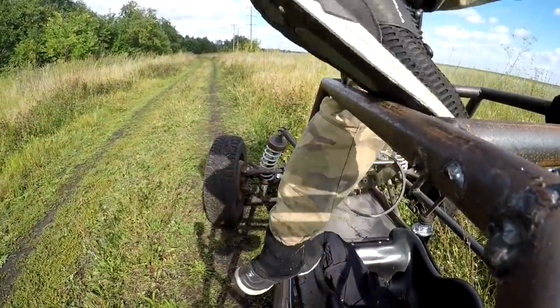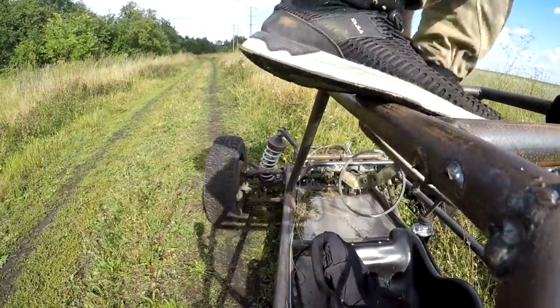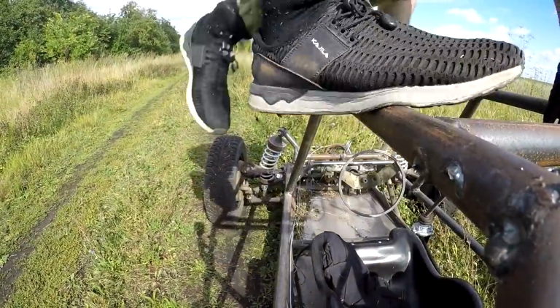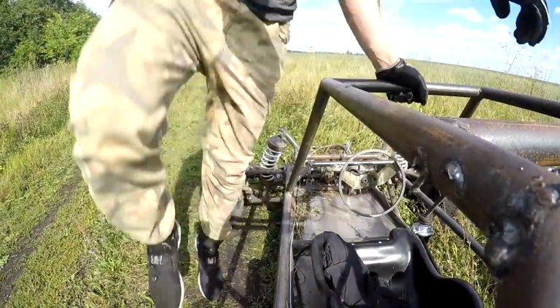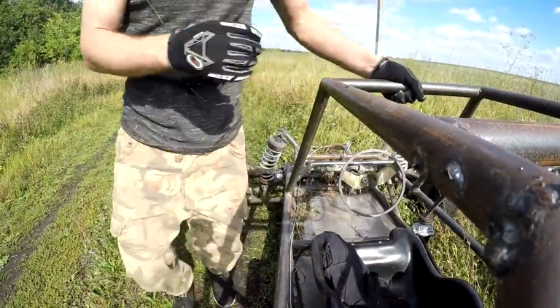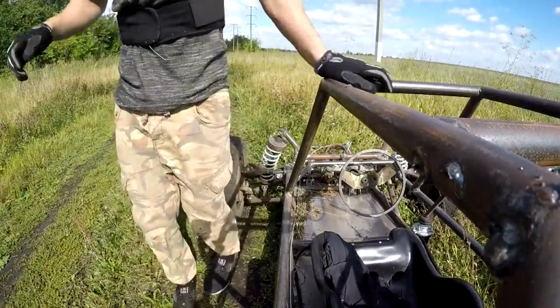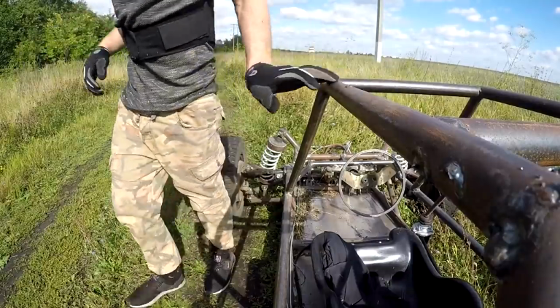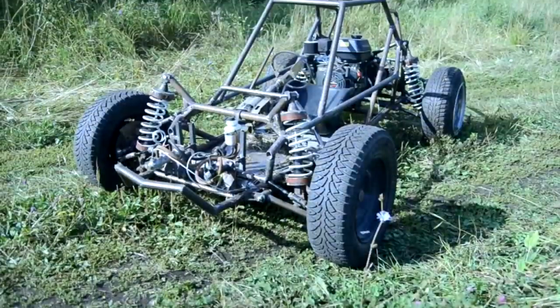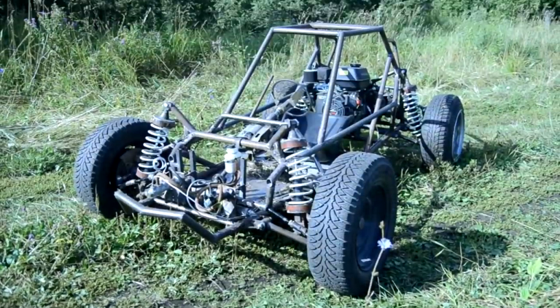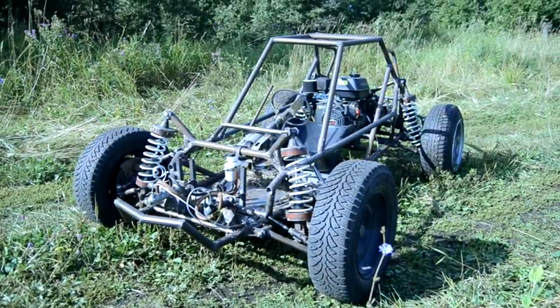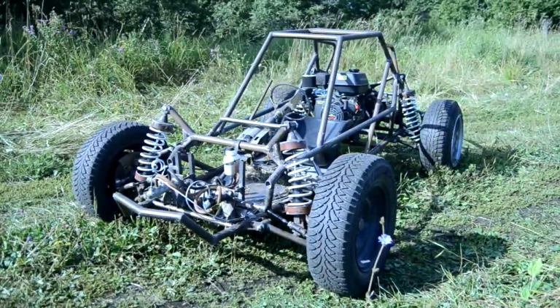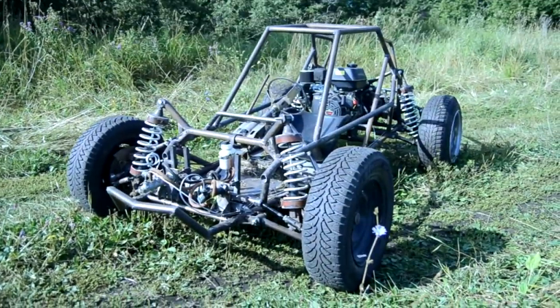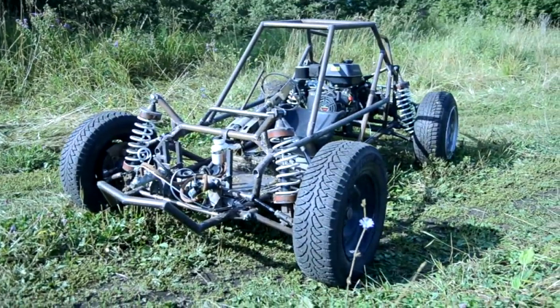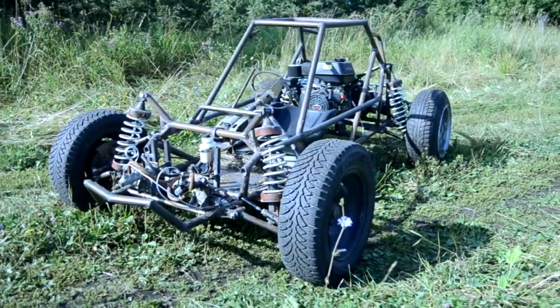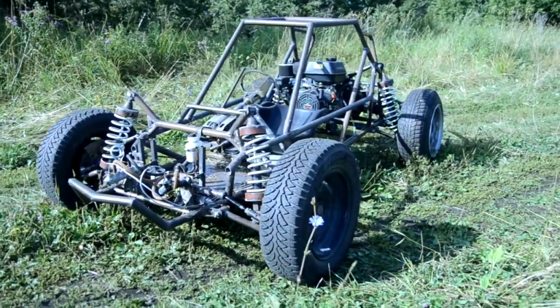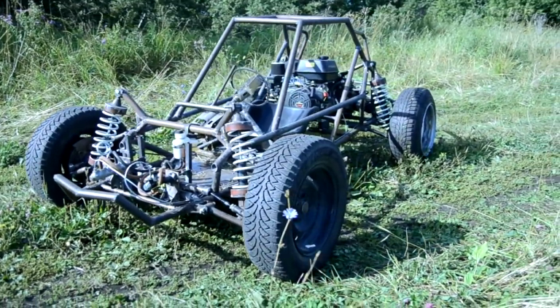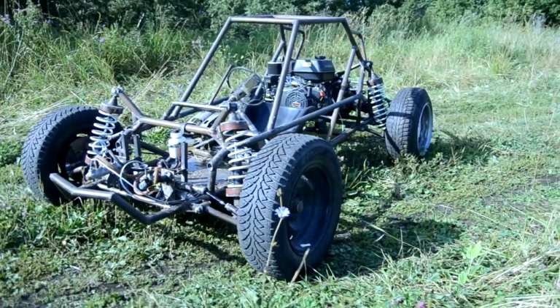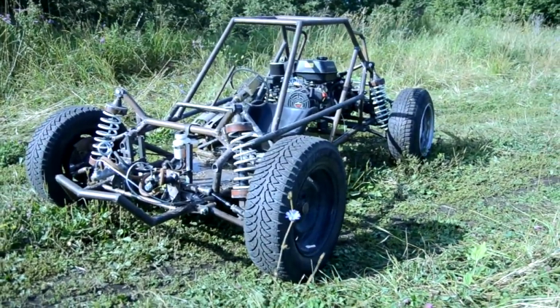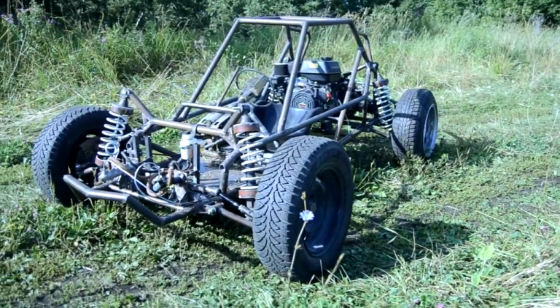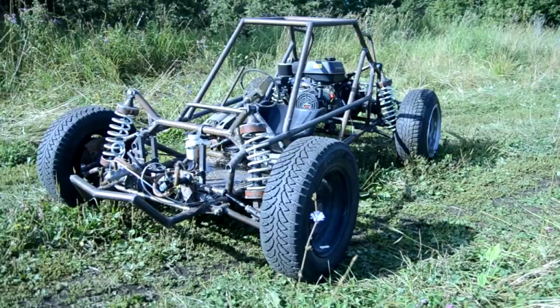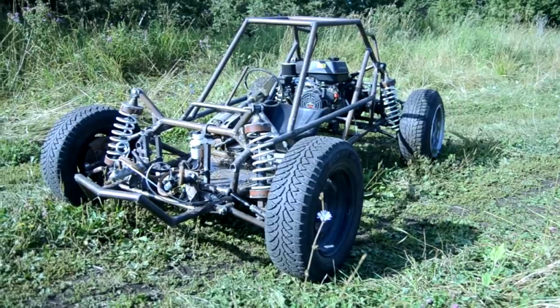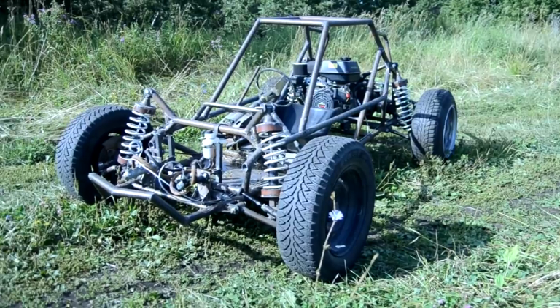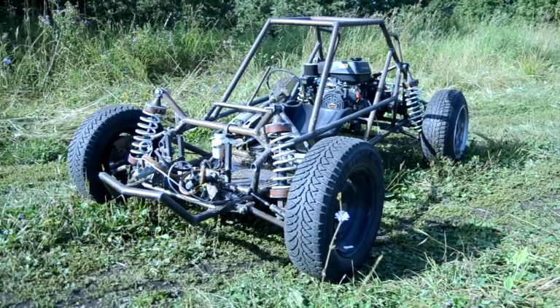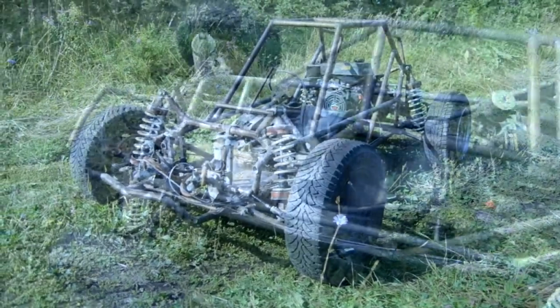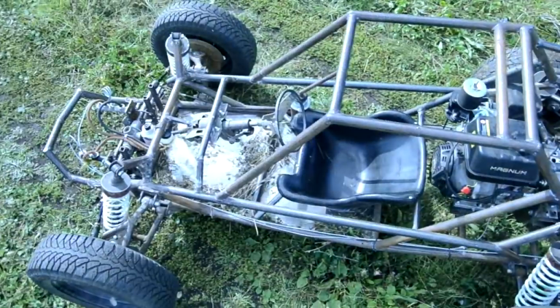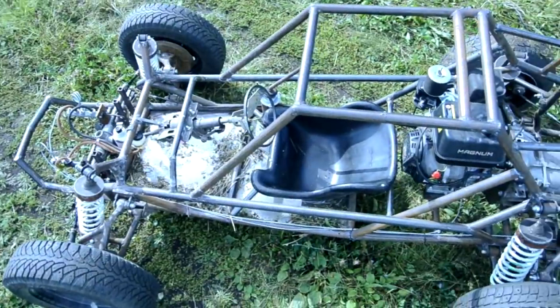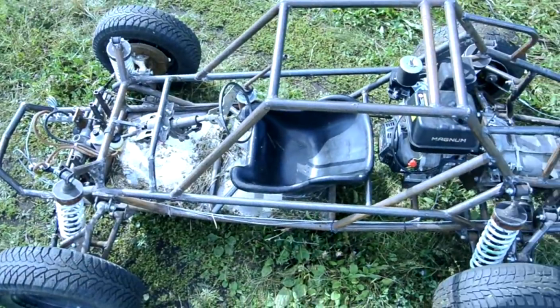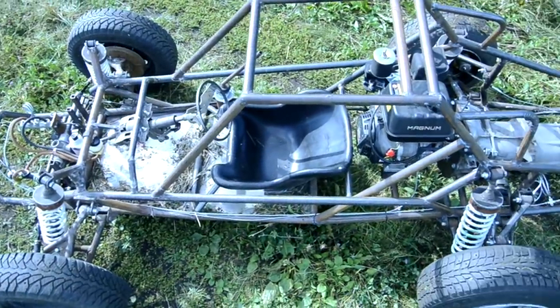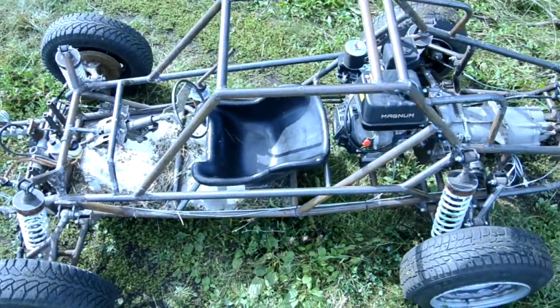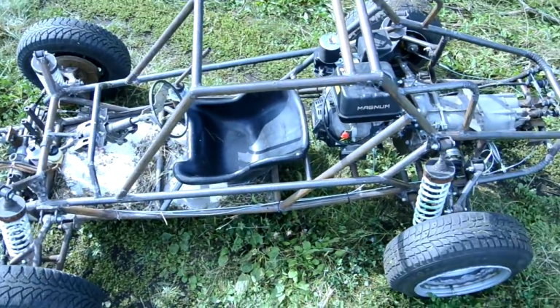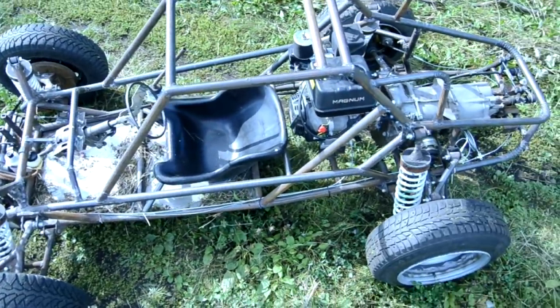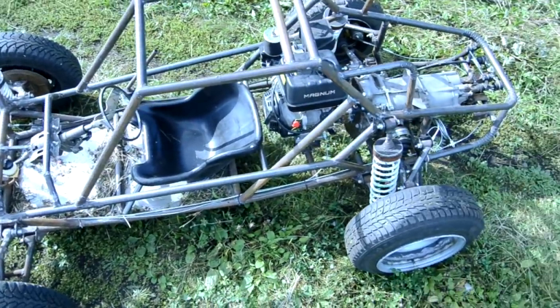The clutch works well without slip and it's not as rigid as it seemed at the beginning. Generally, I can now say with a light heart that this project can be repeated and it has a right to live.